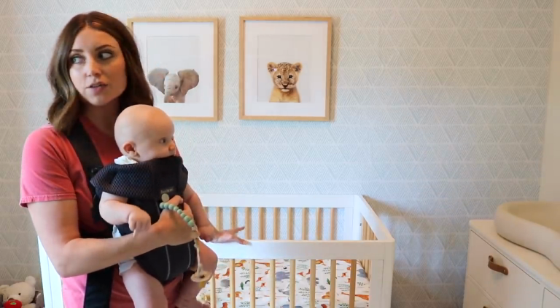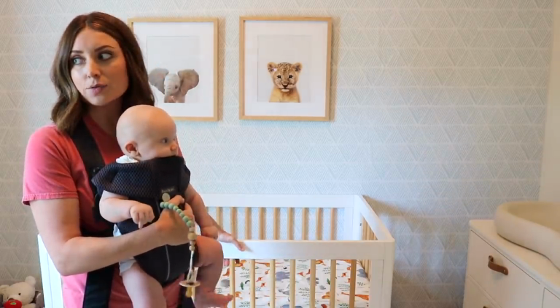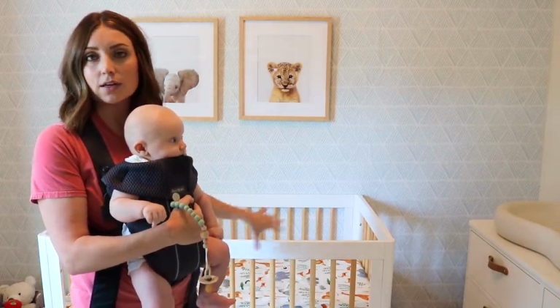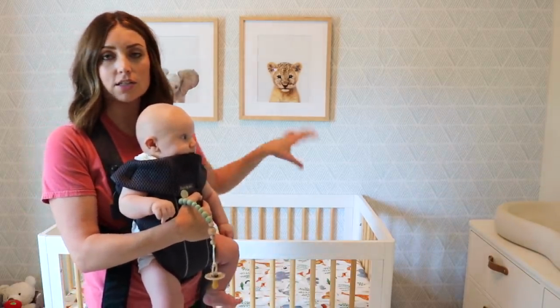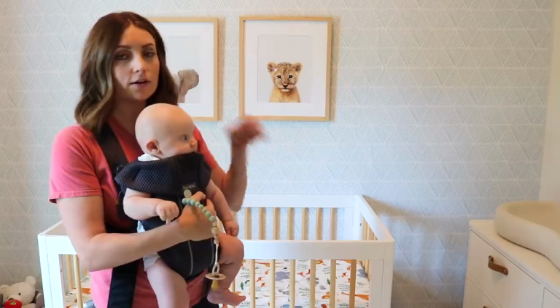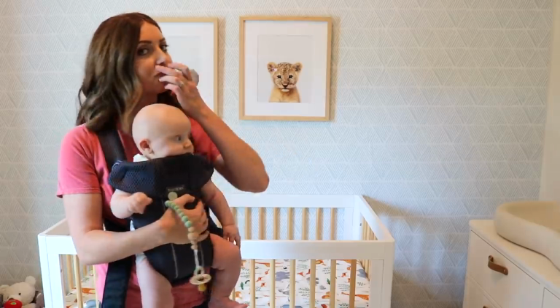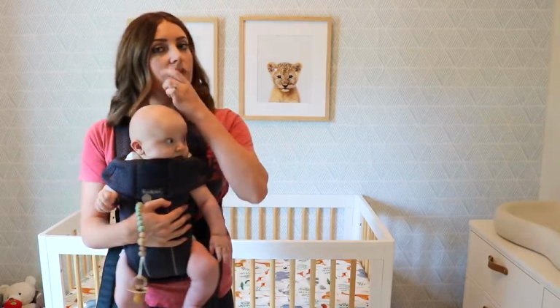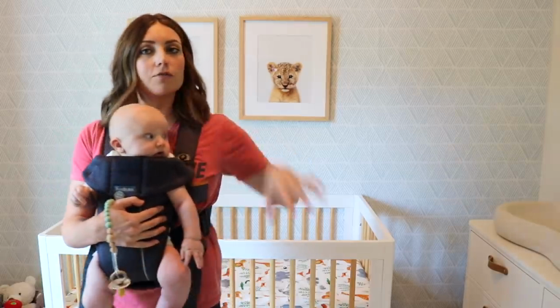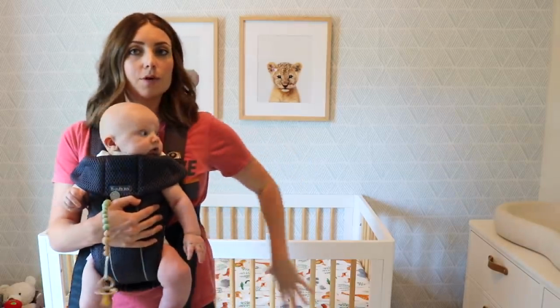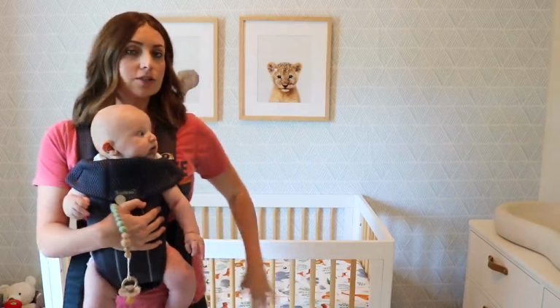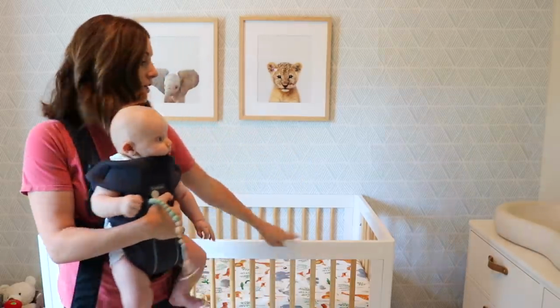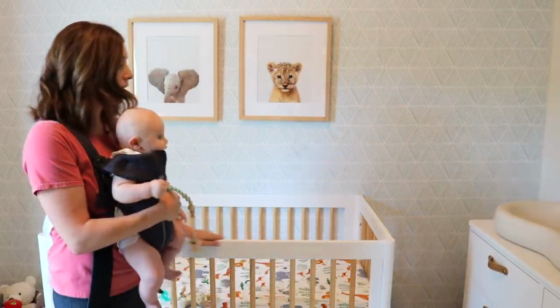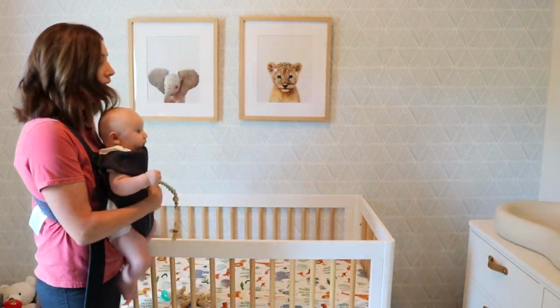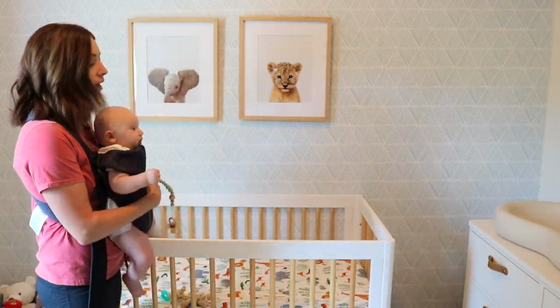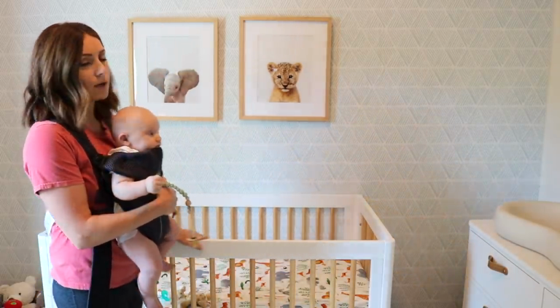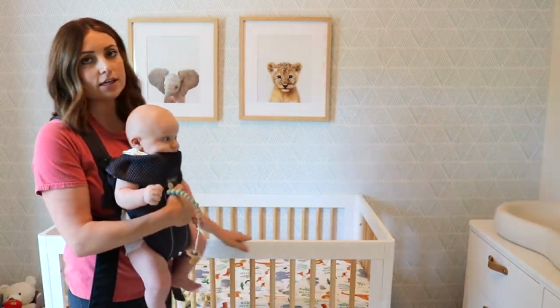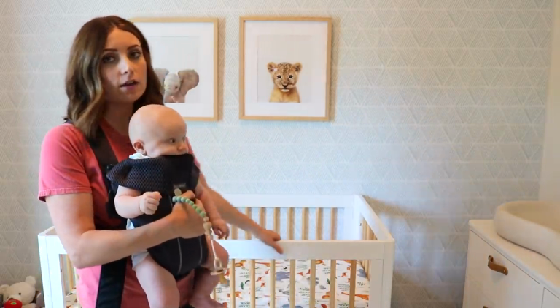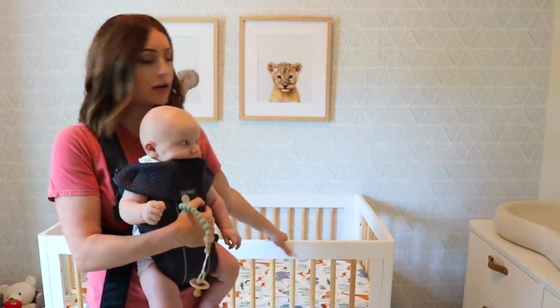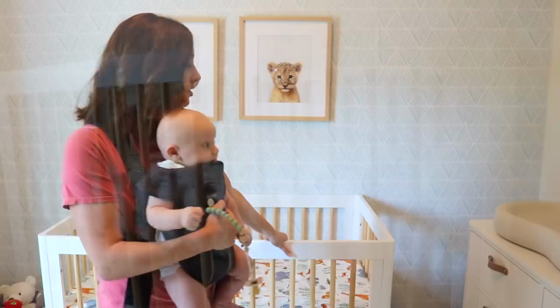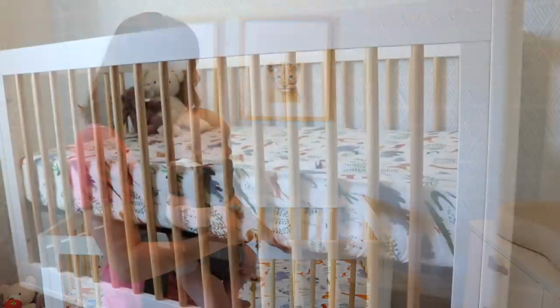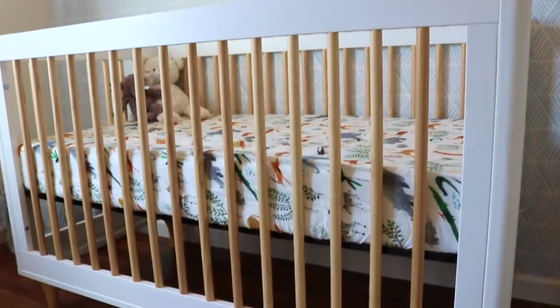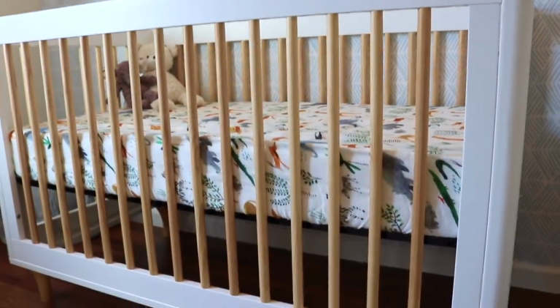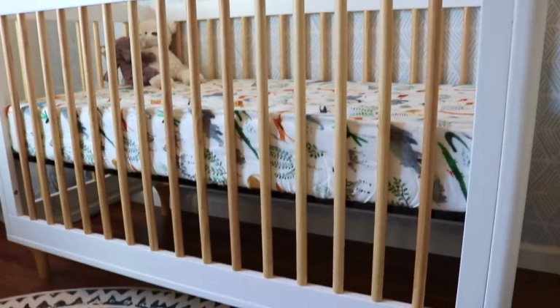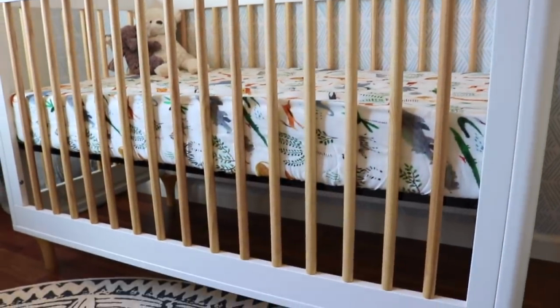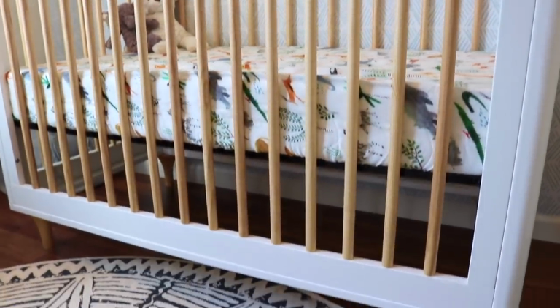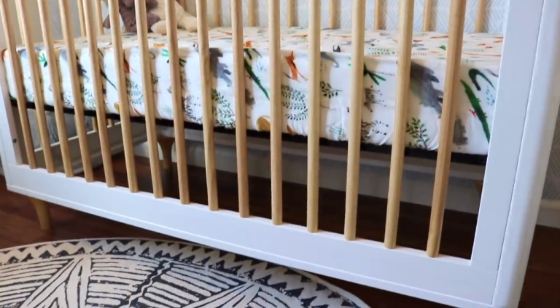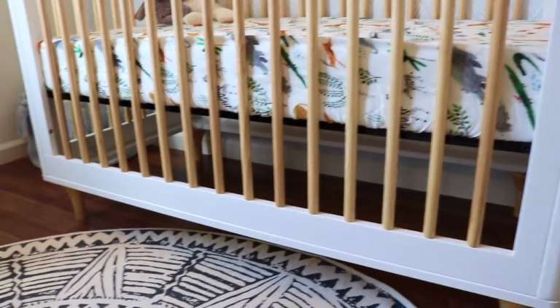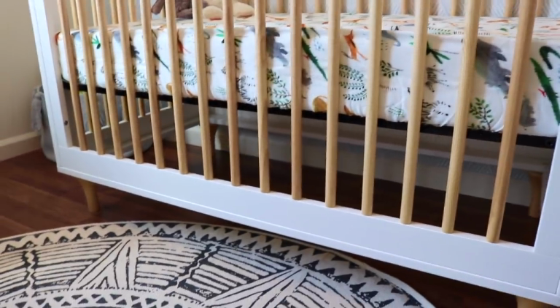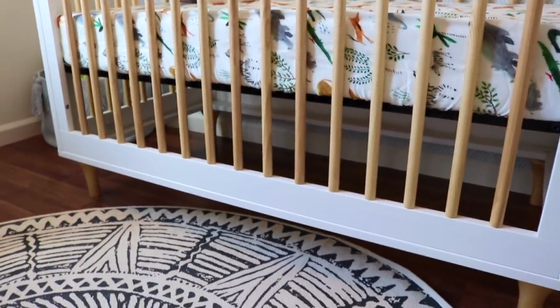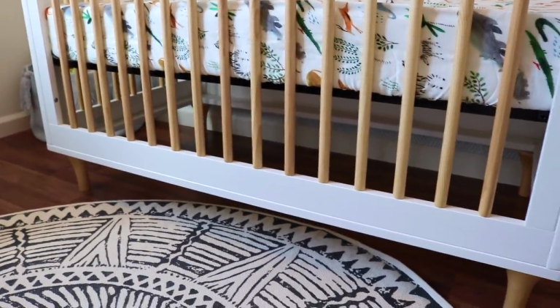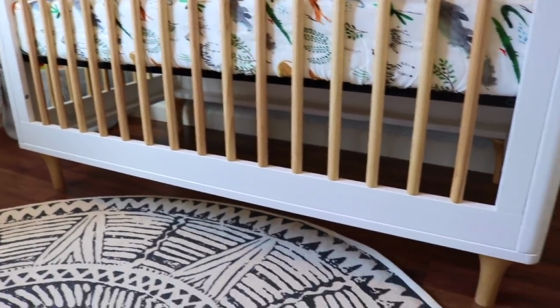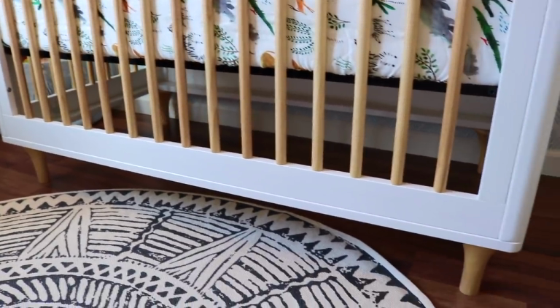It also comes with the toddler convertible piece, so you take this off and it becomes a toddler bed. I love the bed. I also love the bottom — how it has like the wooden feet.